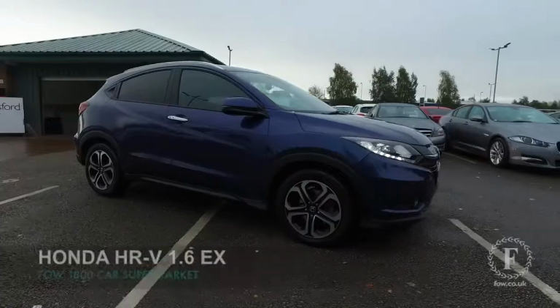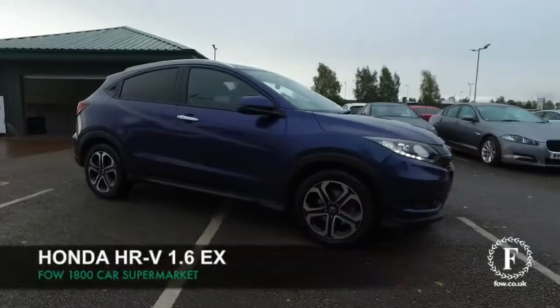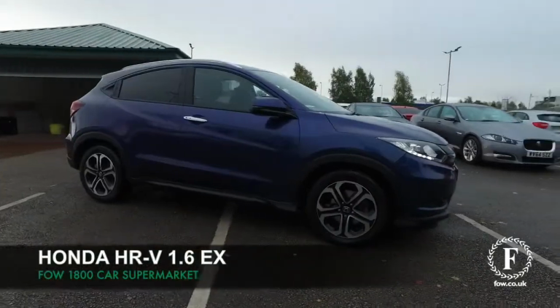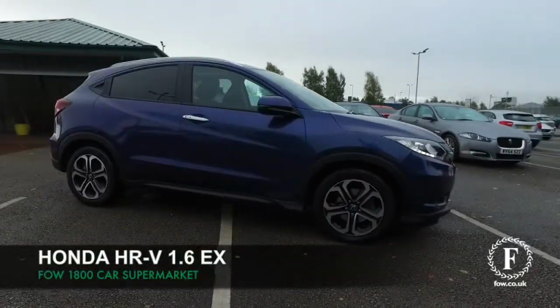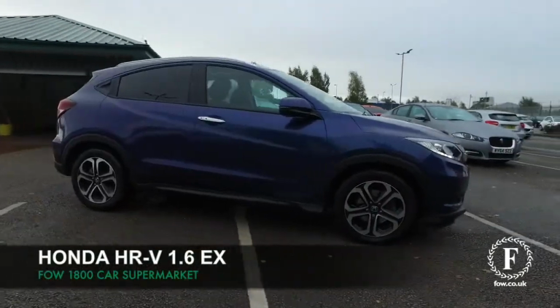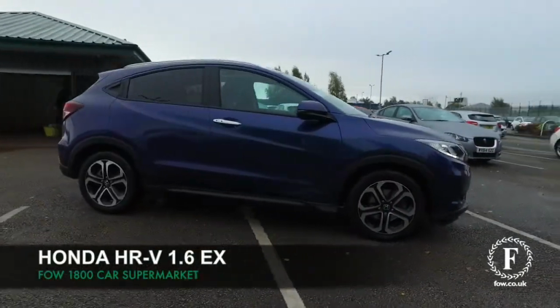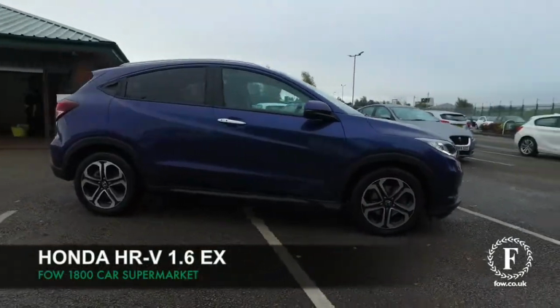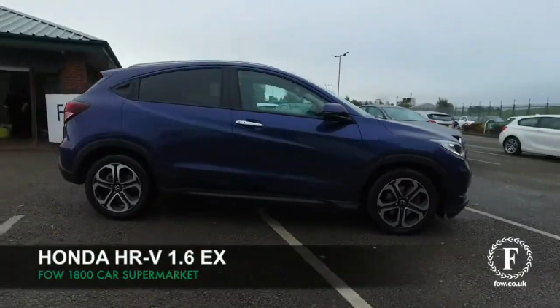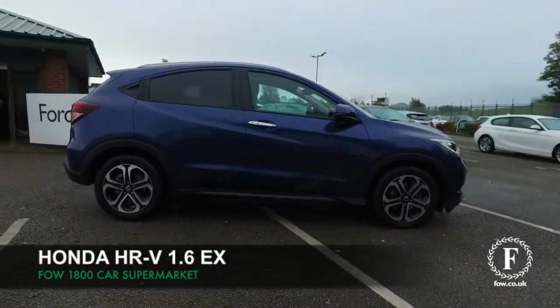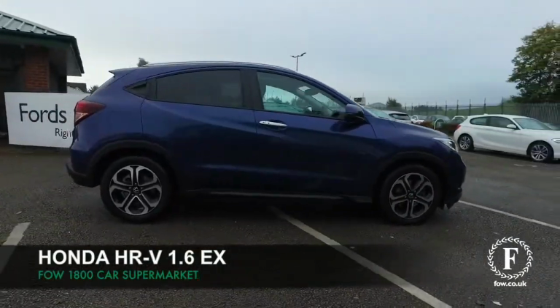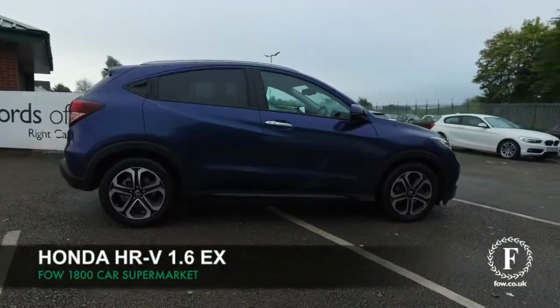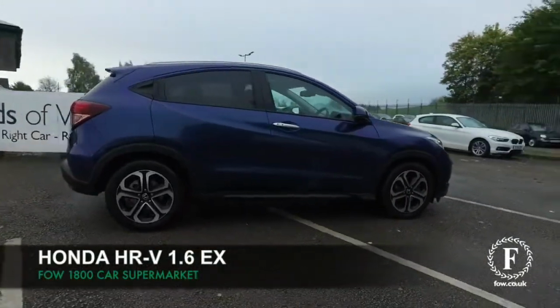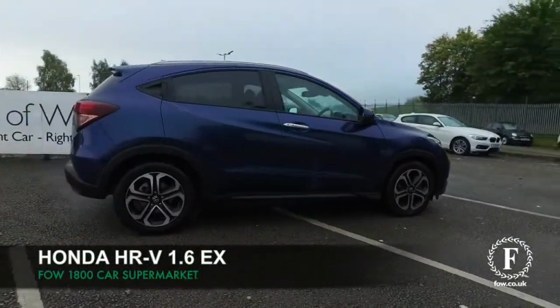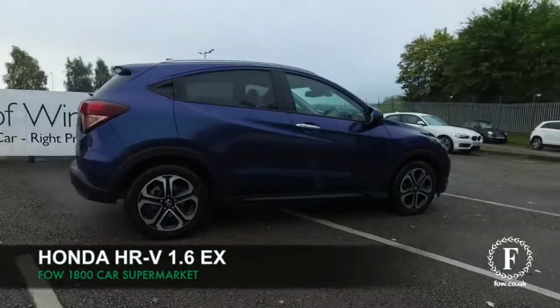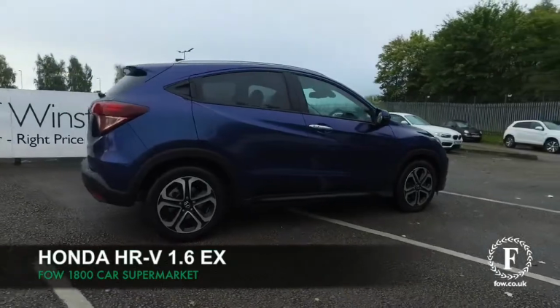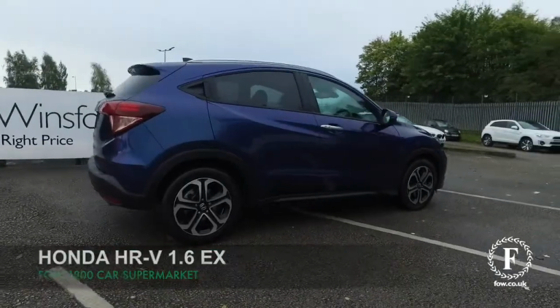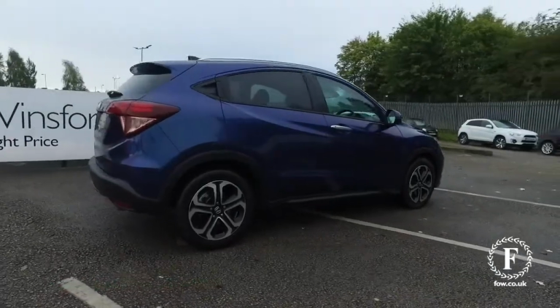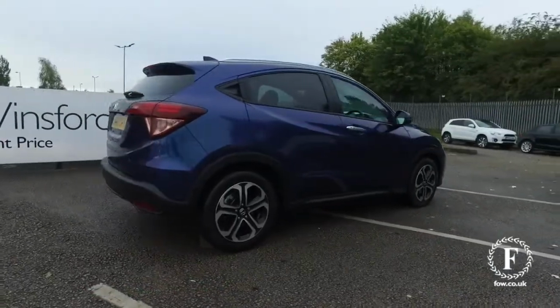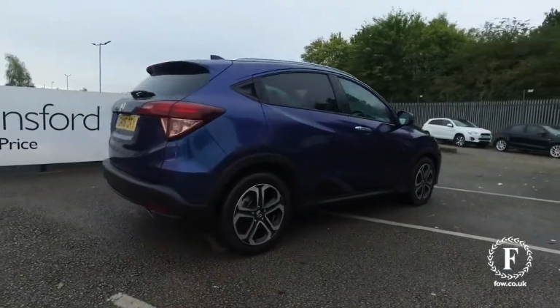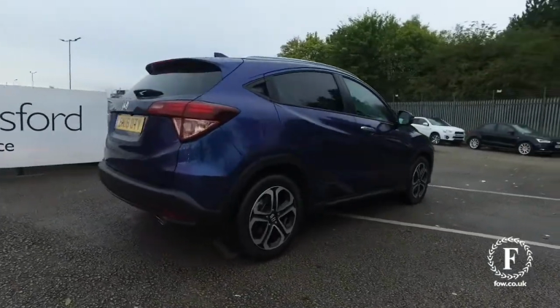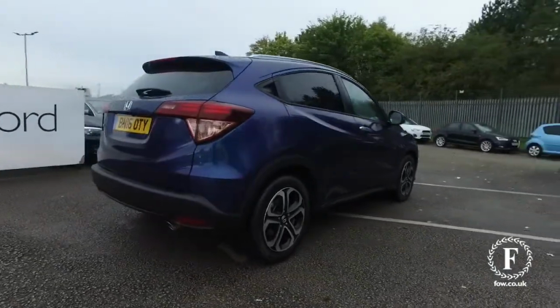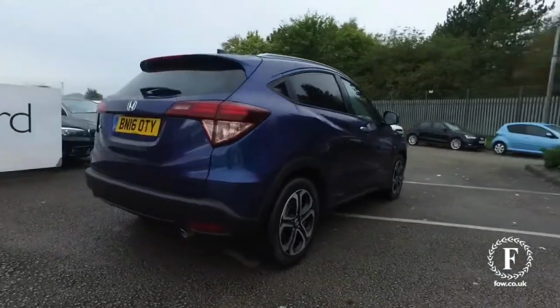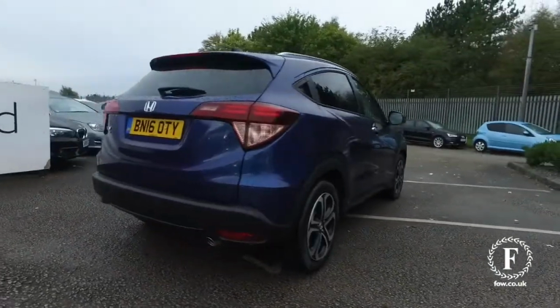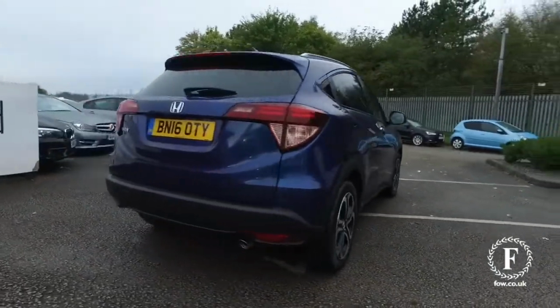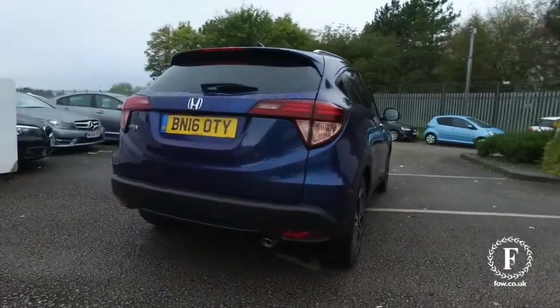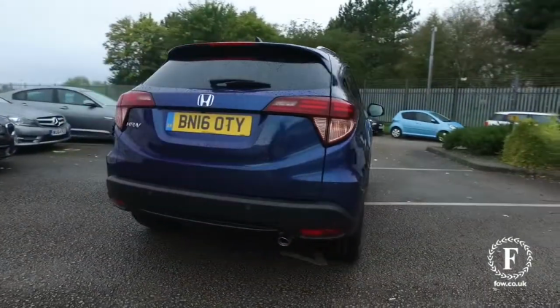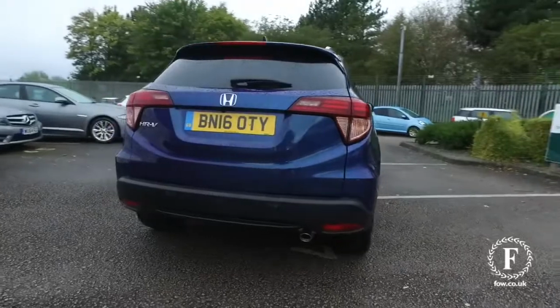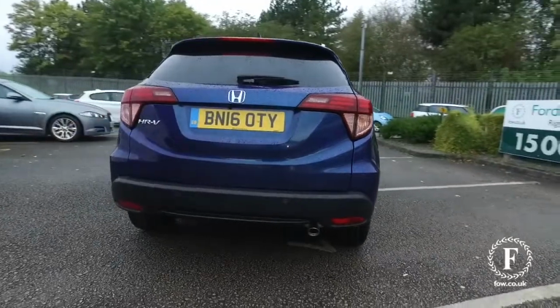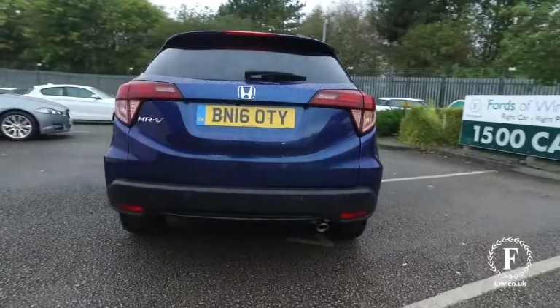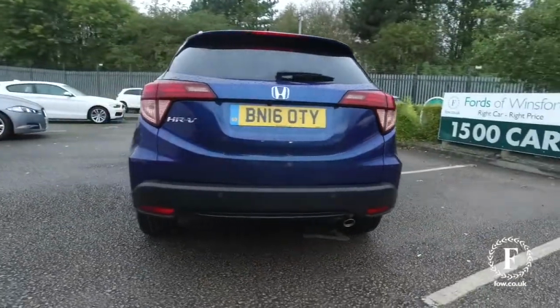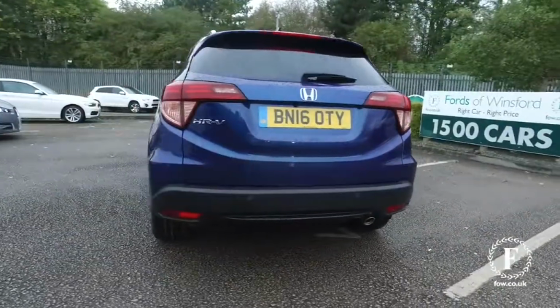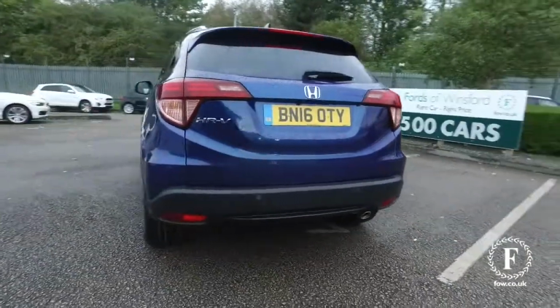The Honda HR-V is a luxurious crossover that just looks great all around, a very modern design, especially in blue. This one from 2016 — a very nice car.